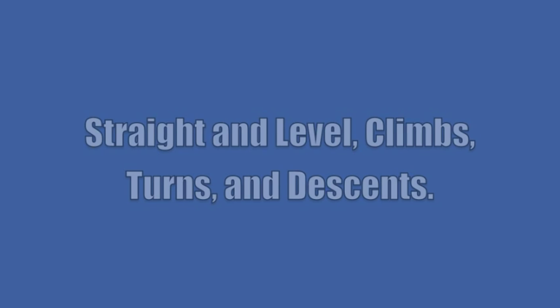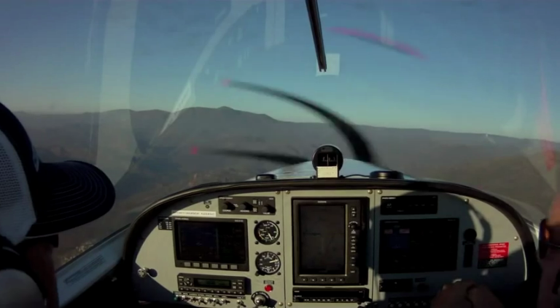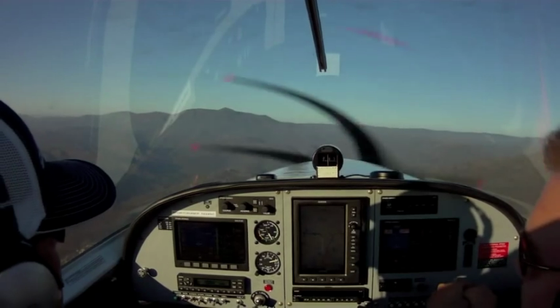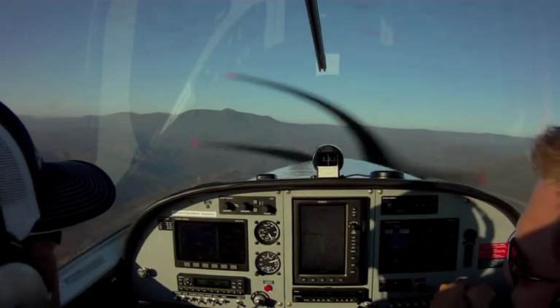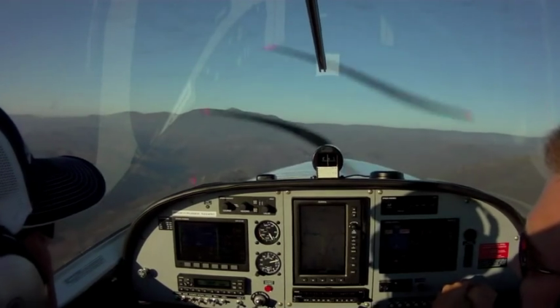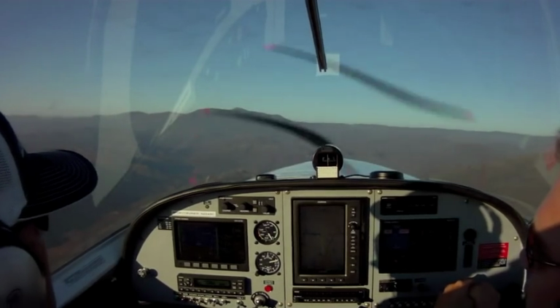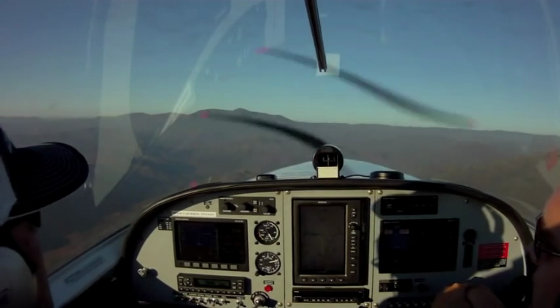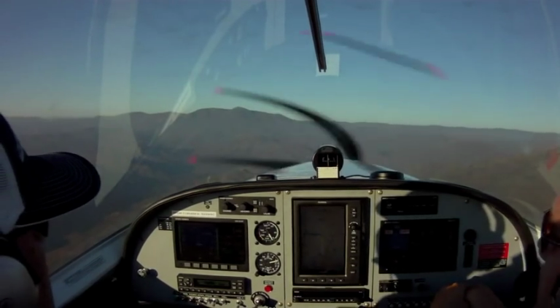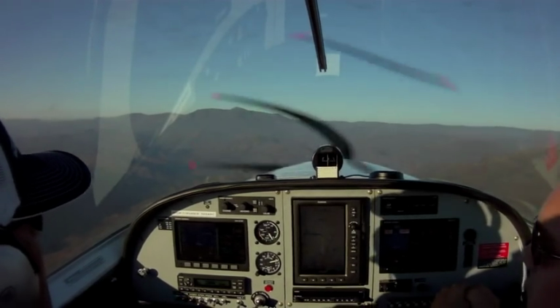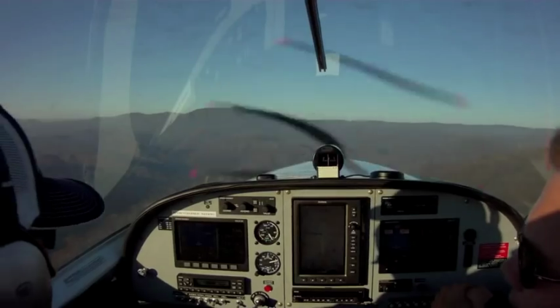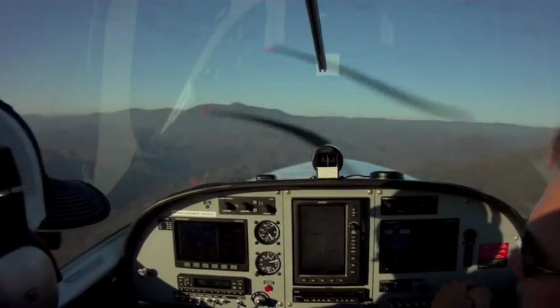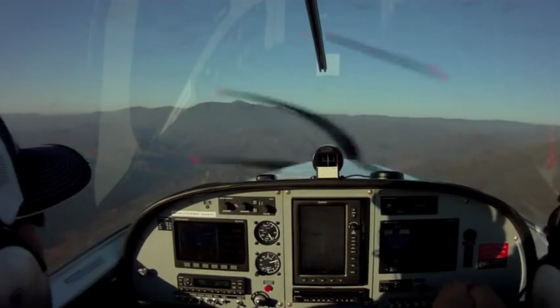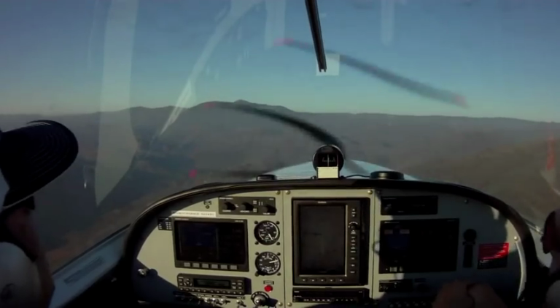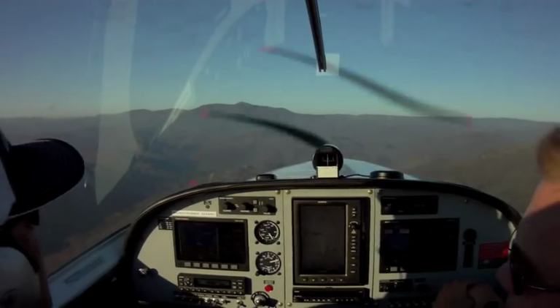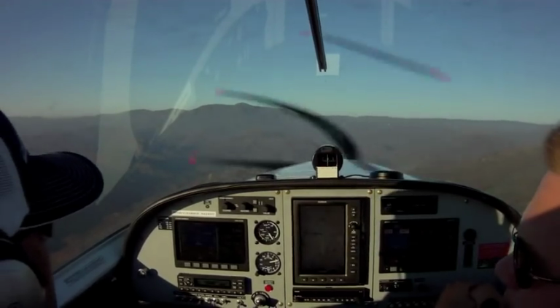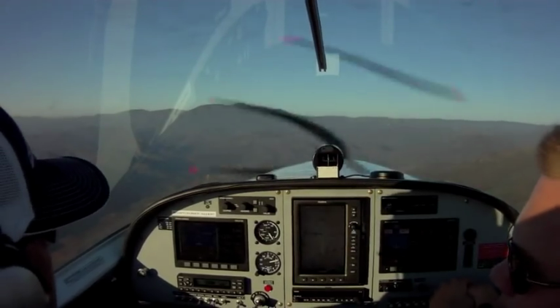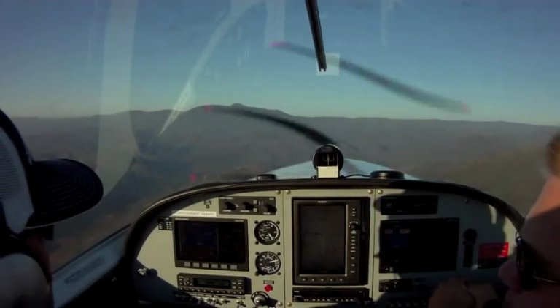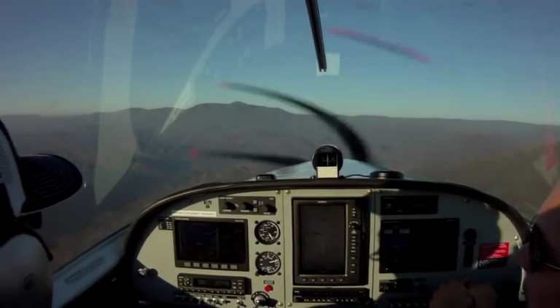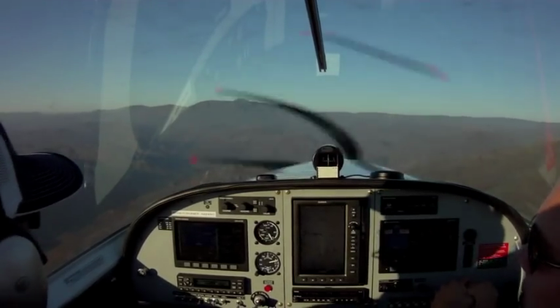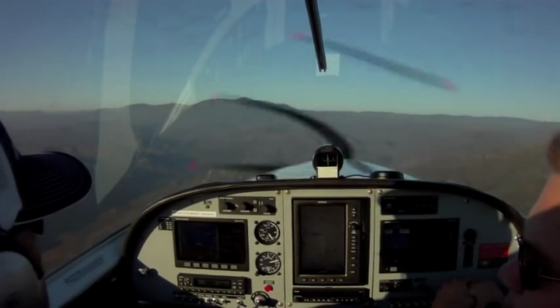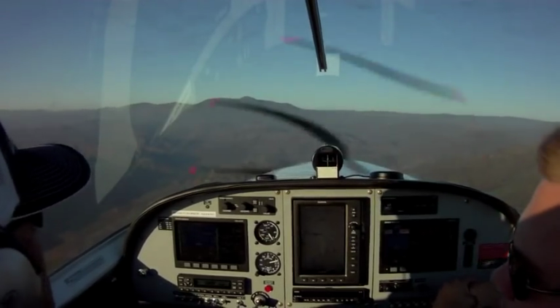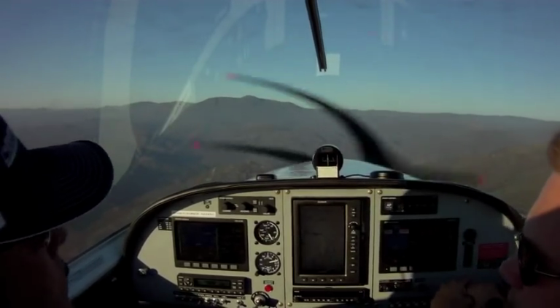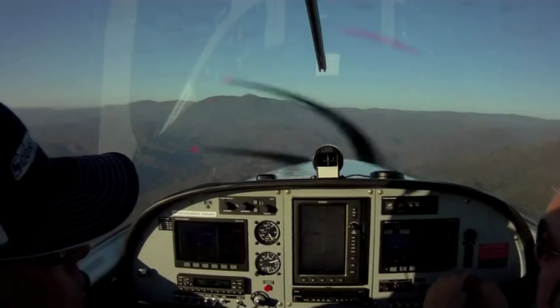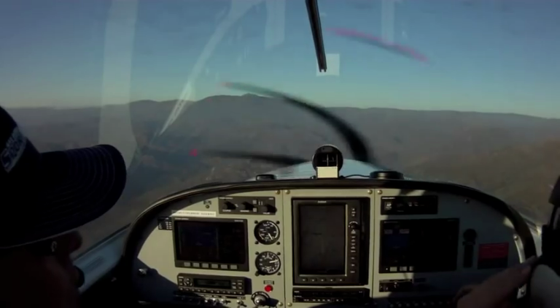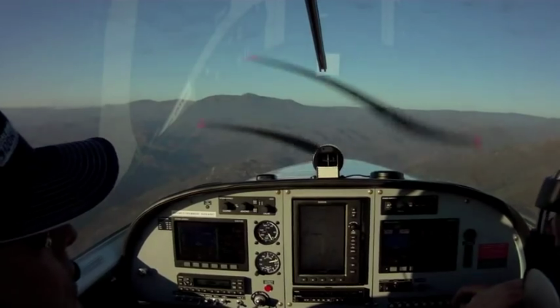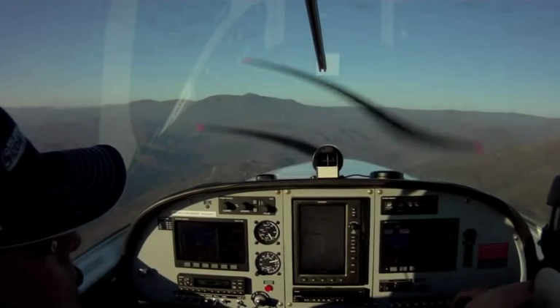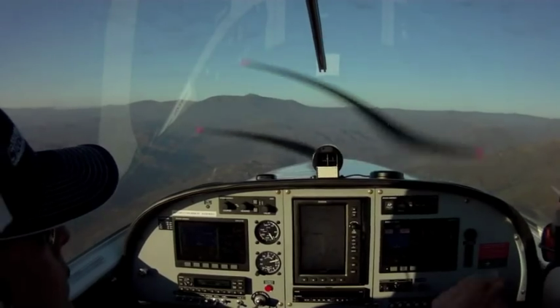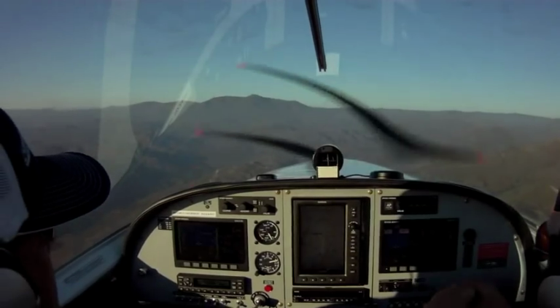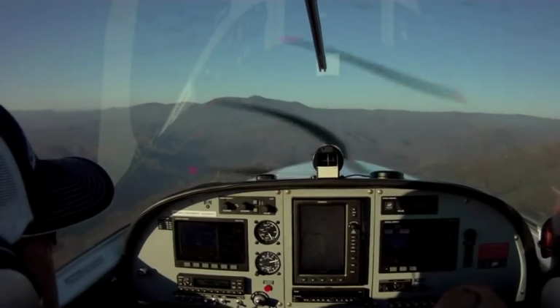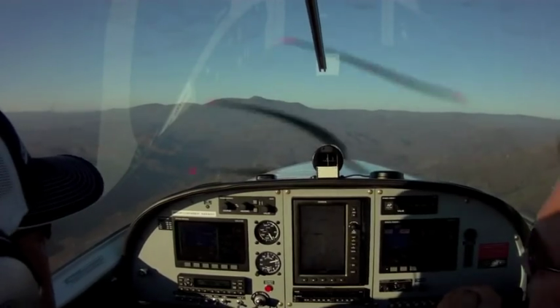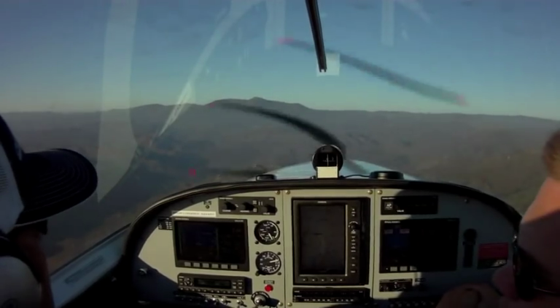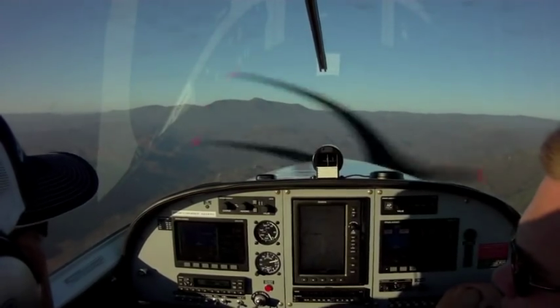All right Tom, today what we're going to do is just practice the basic fundamentals of flying — climbs, turns, and descents. So what we're going to start with is just straight and level flight.